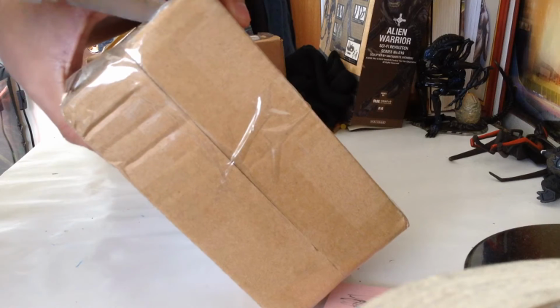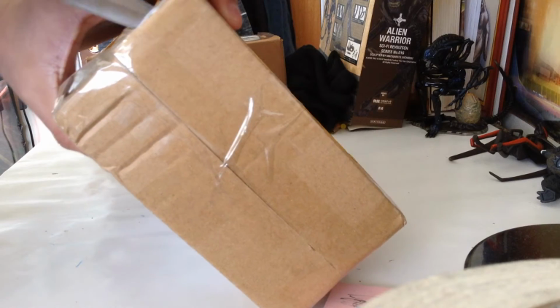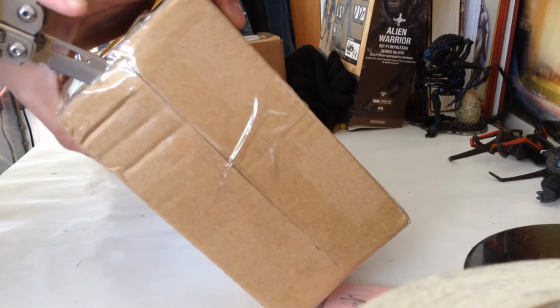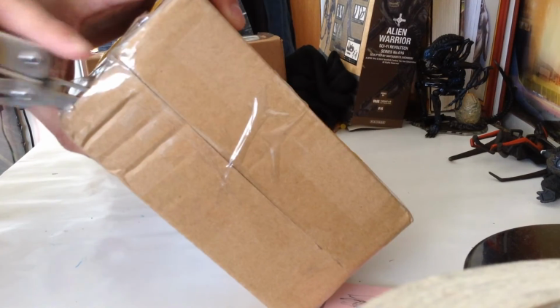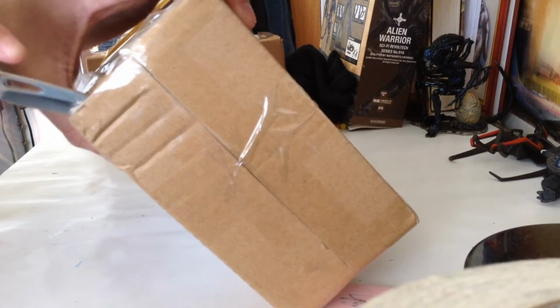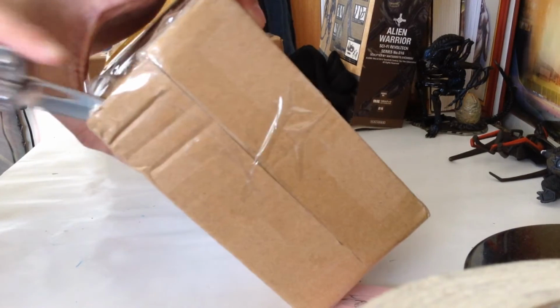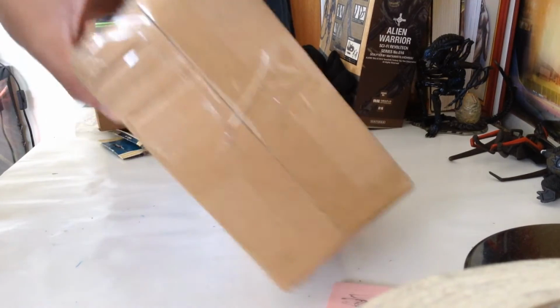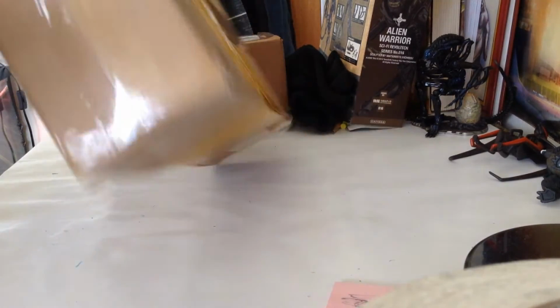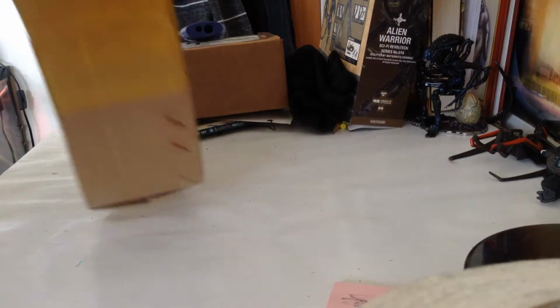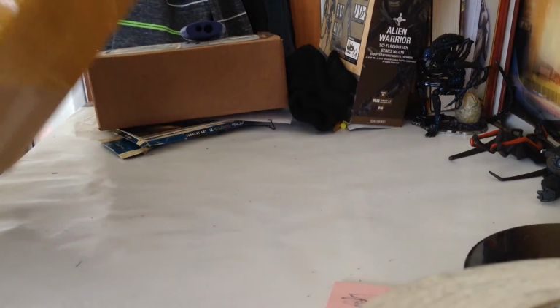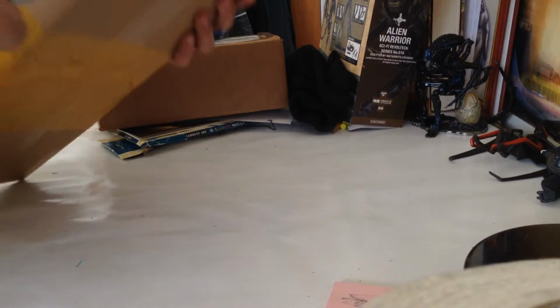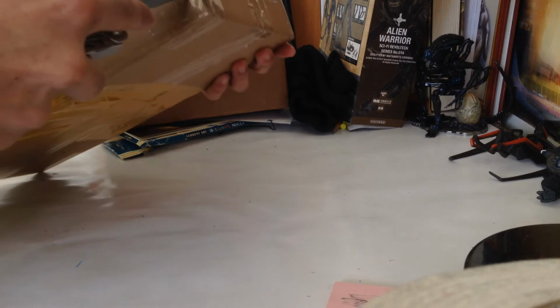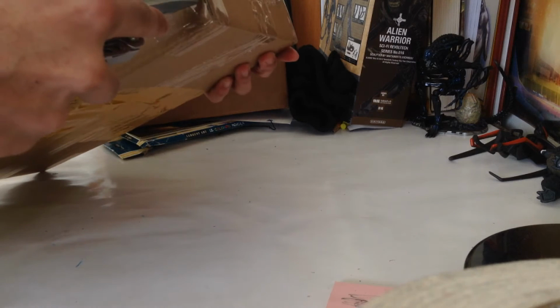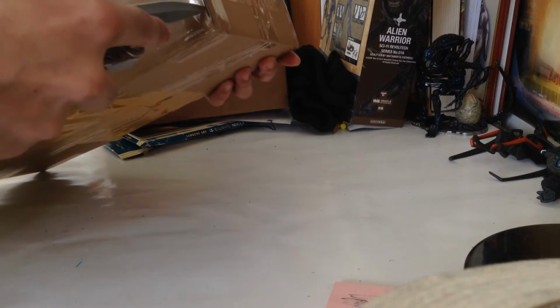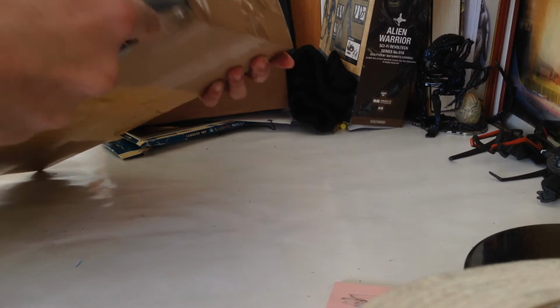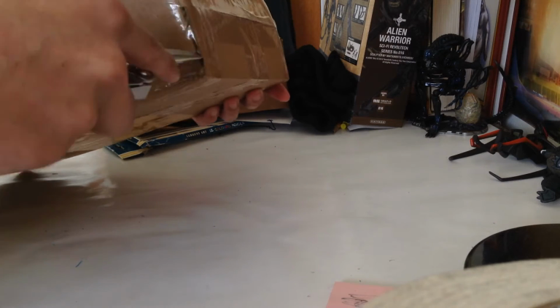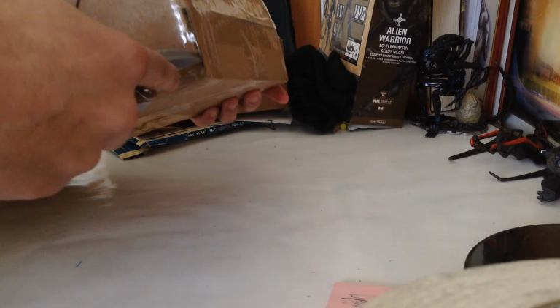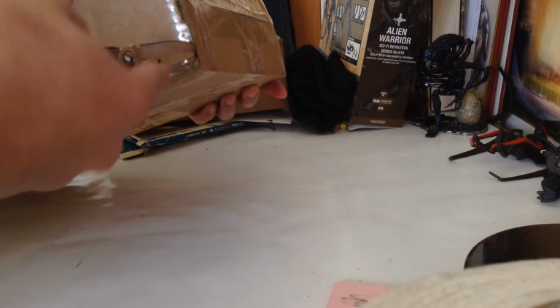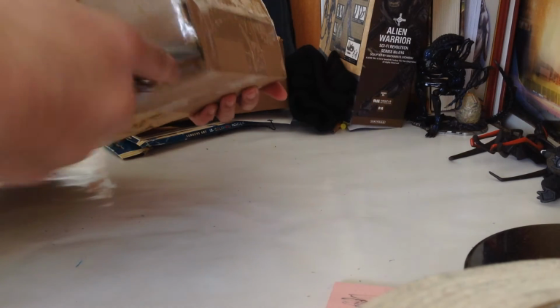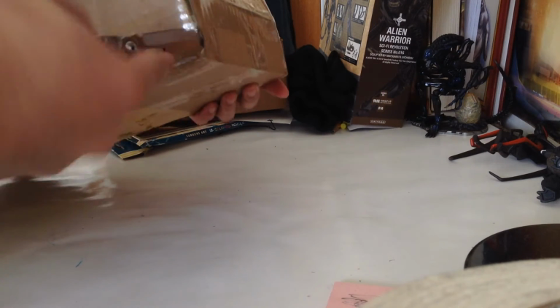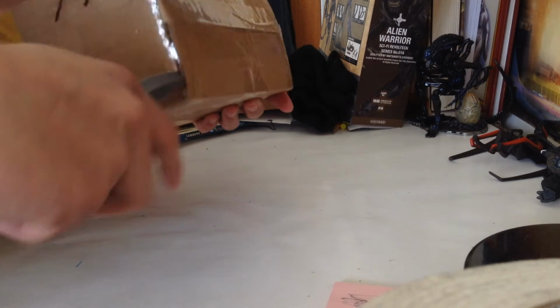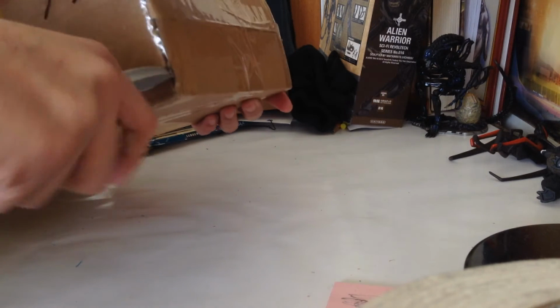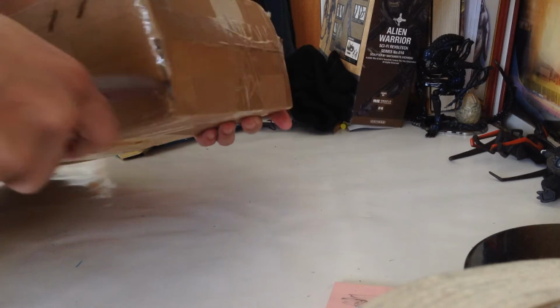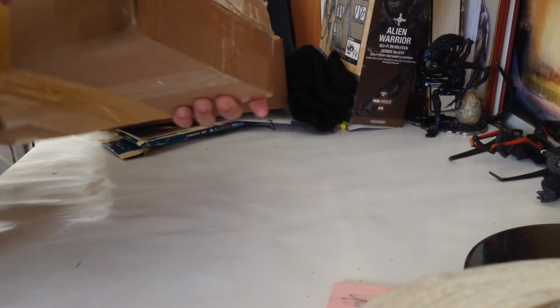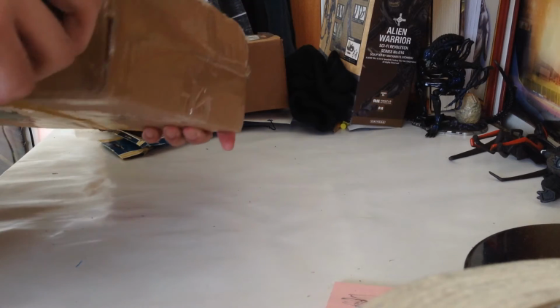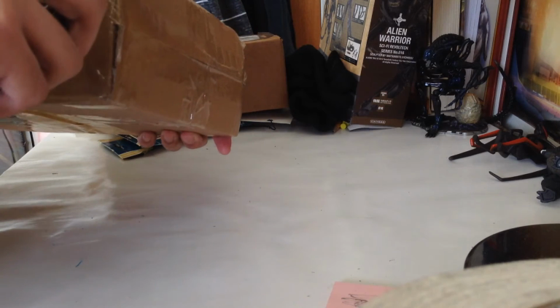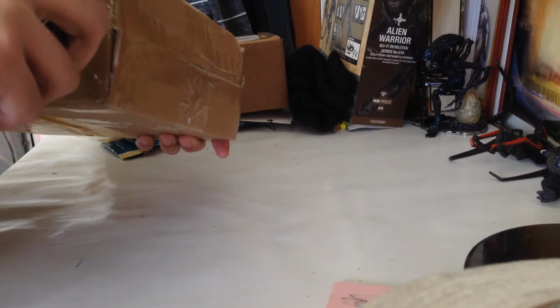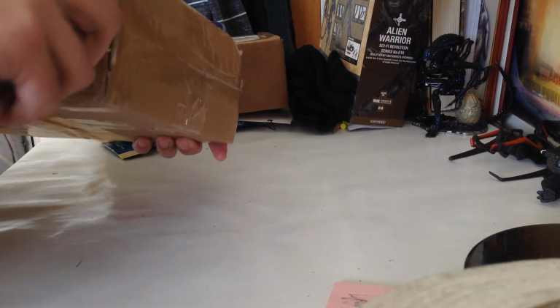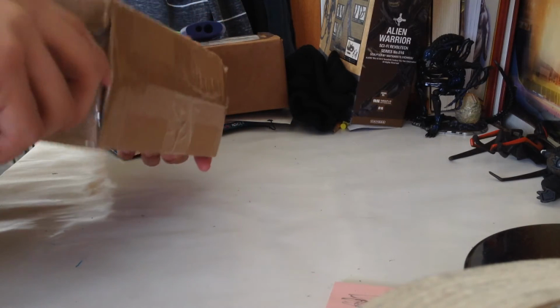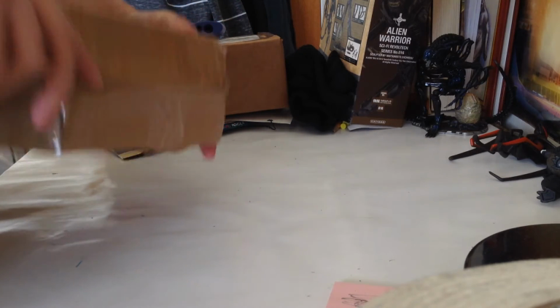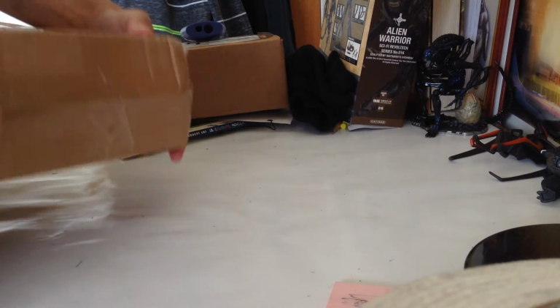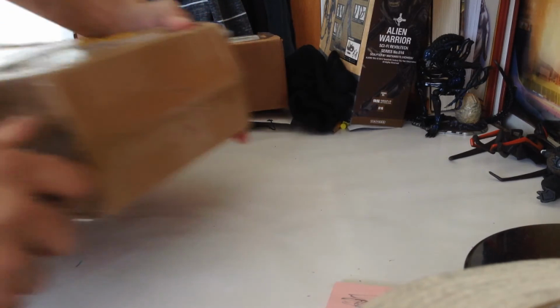I think the reason why I got this figure - this is probably going to spoil what it is - I got this to go beside my Queen Alien, that should be here any day now.